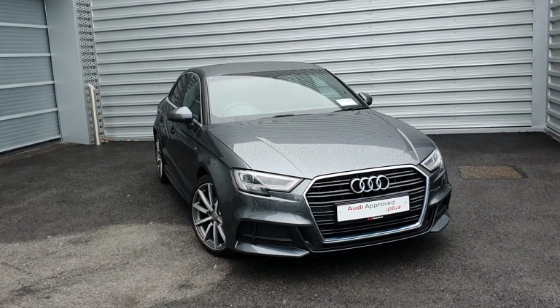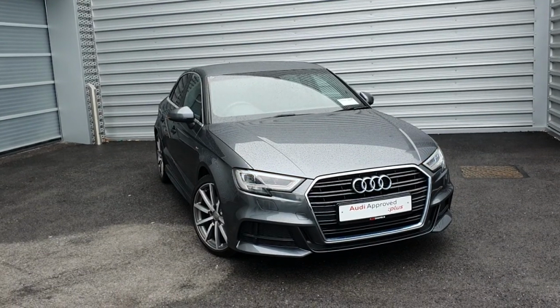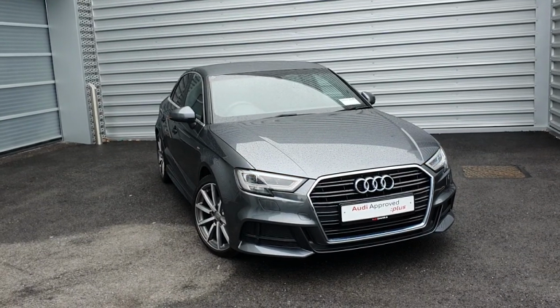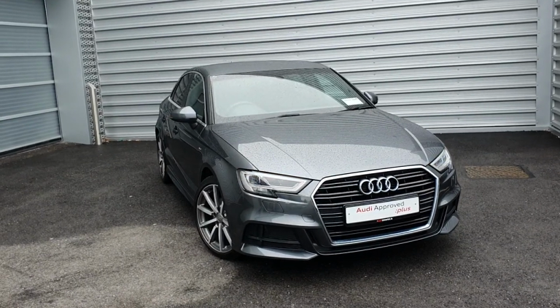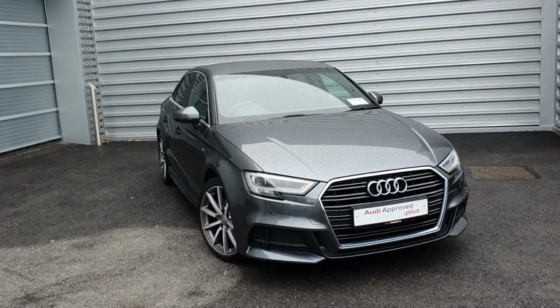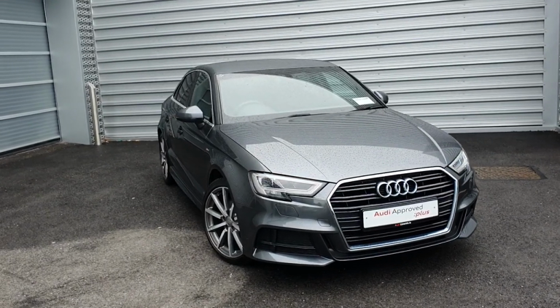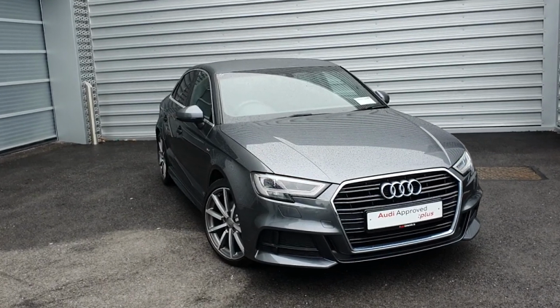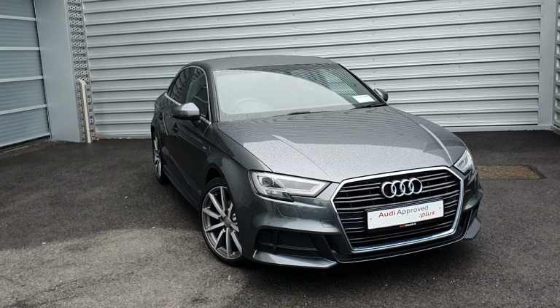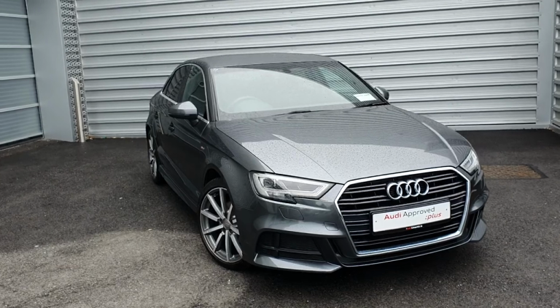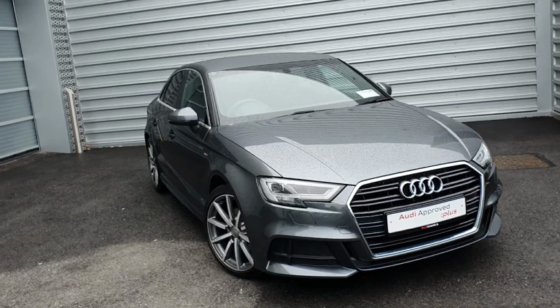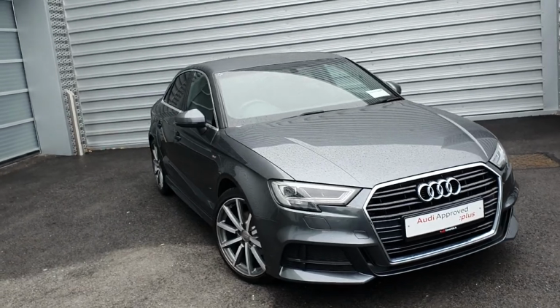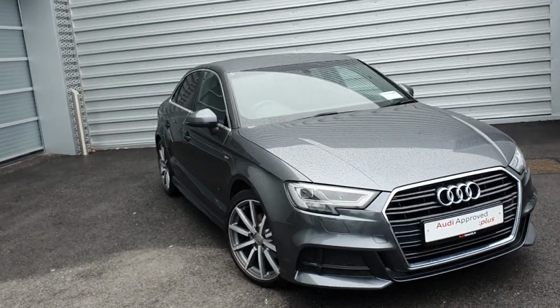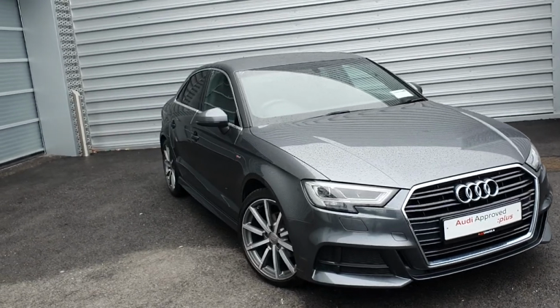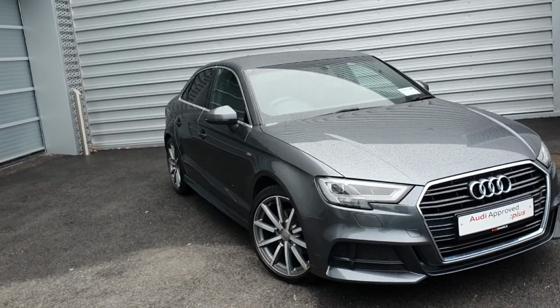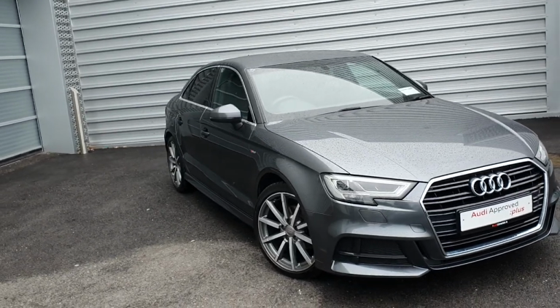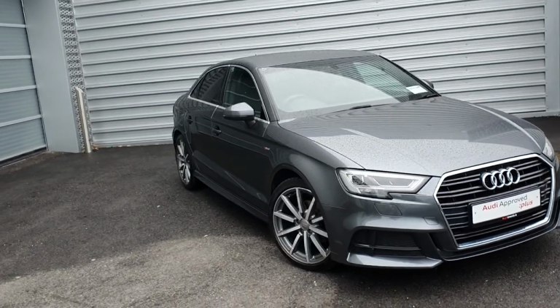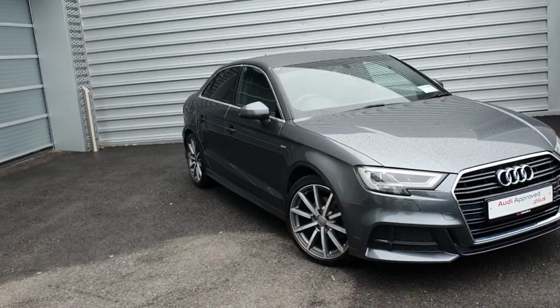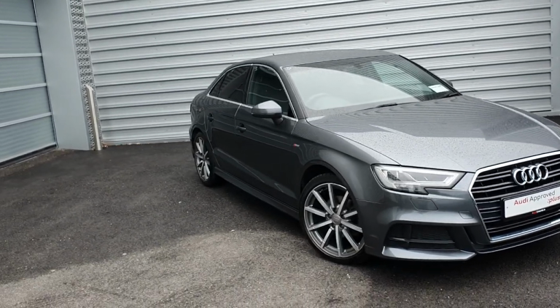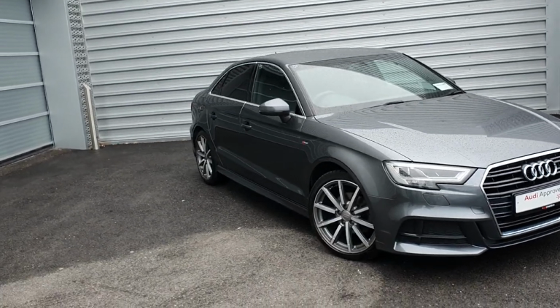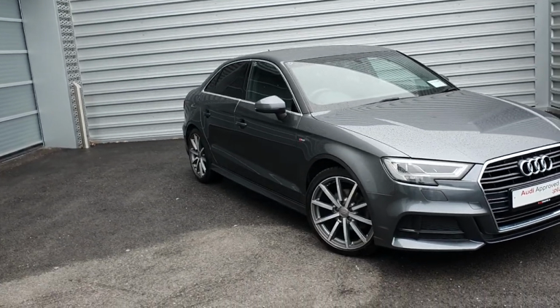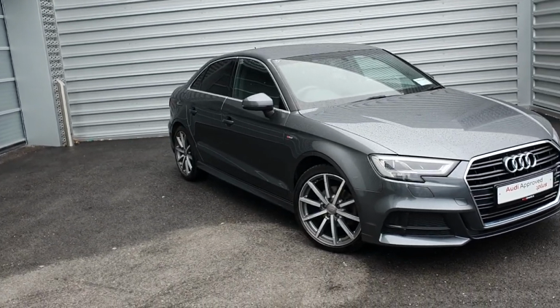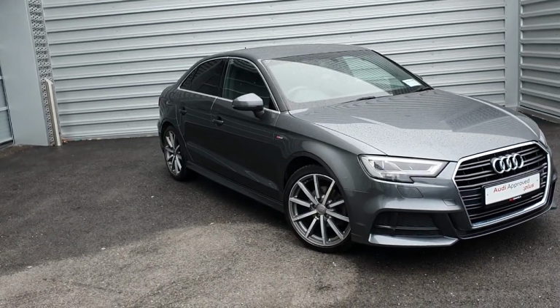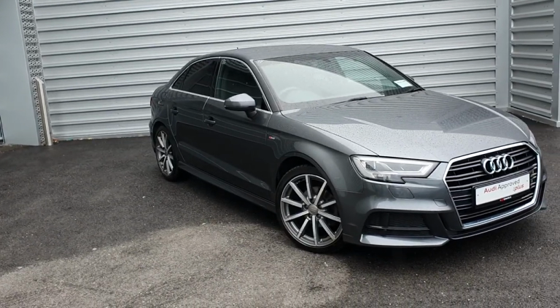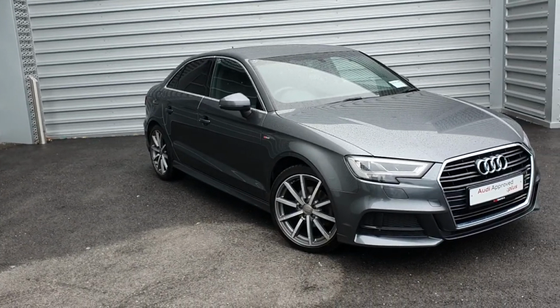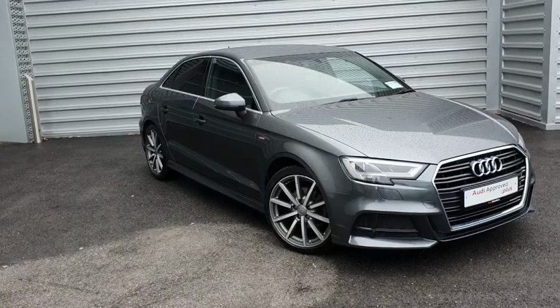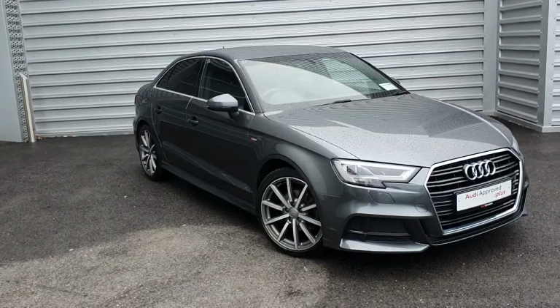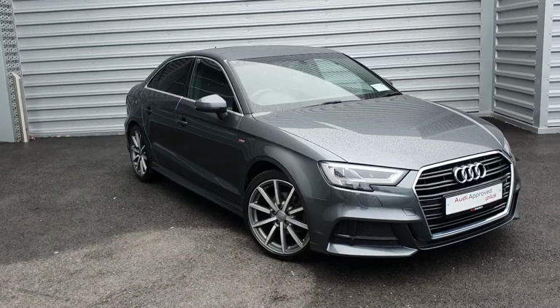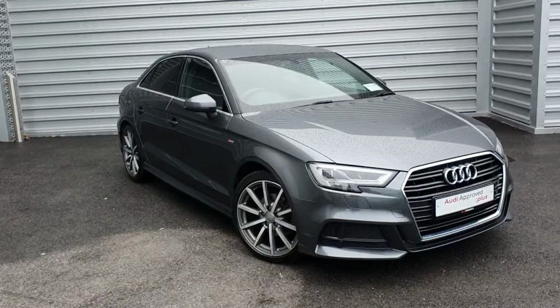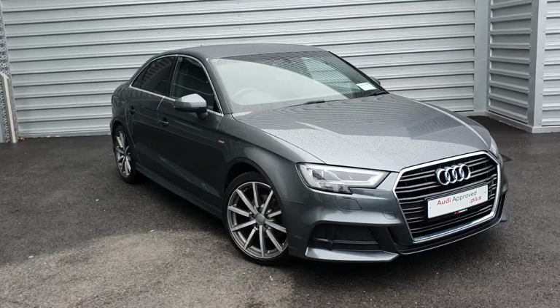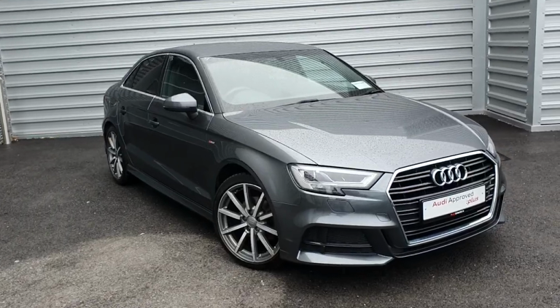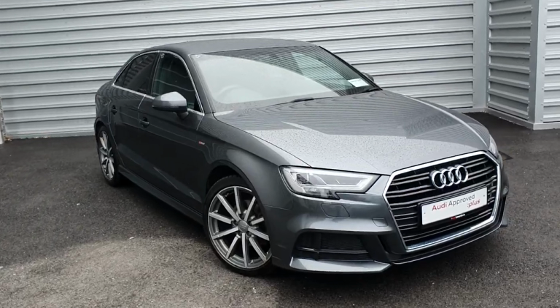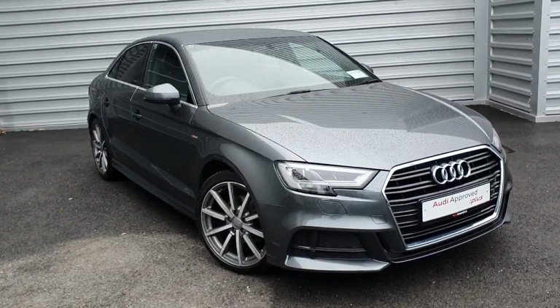Hello and welcome to Audi Limerick online sales. Today we have our 2017 Audi A3 saloon, 1.6 TDI, 116bhp, and this is our S line model.